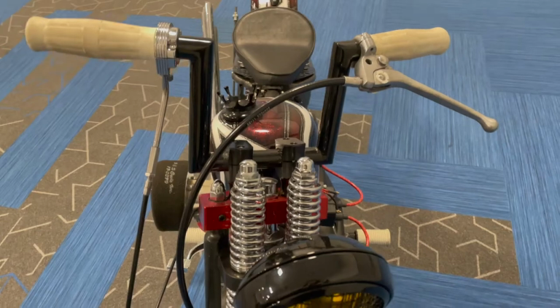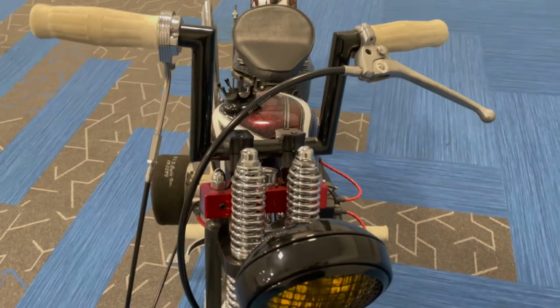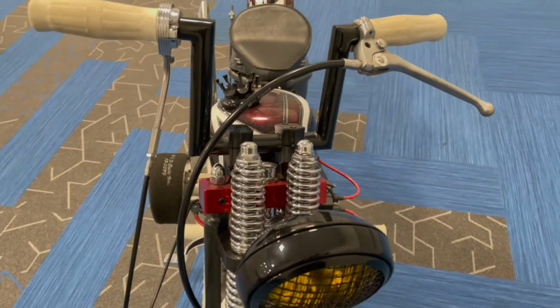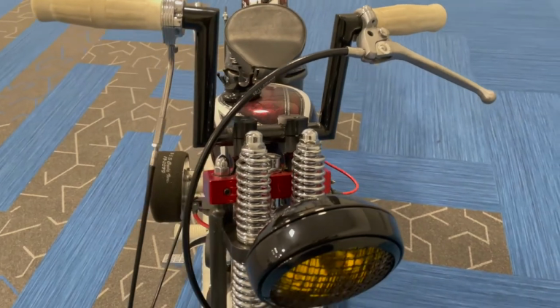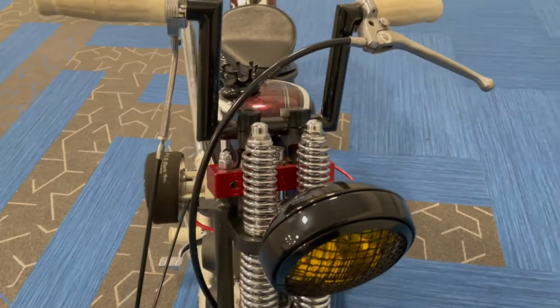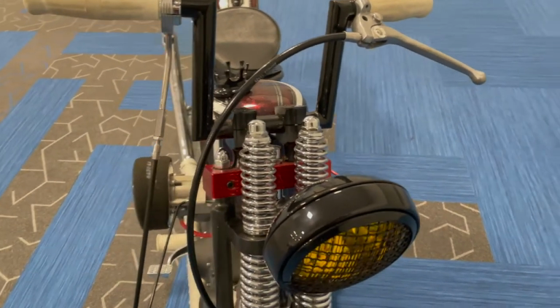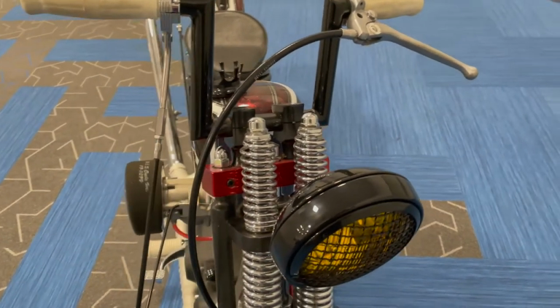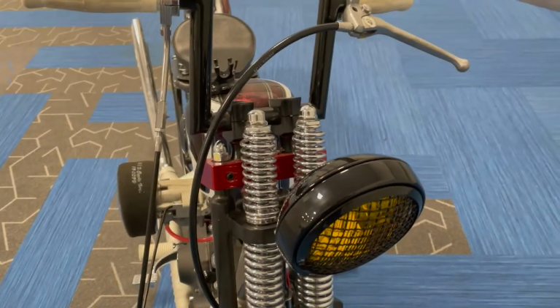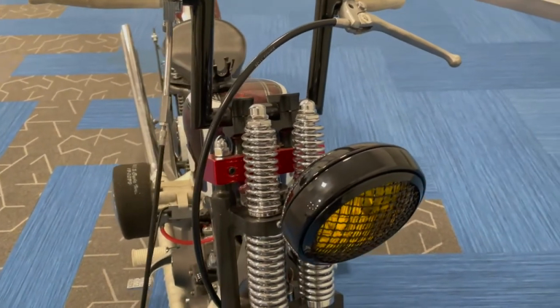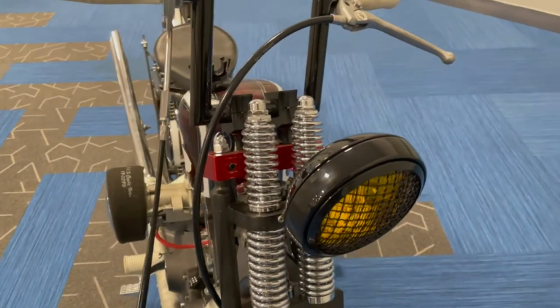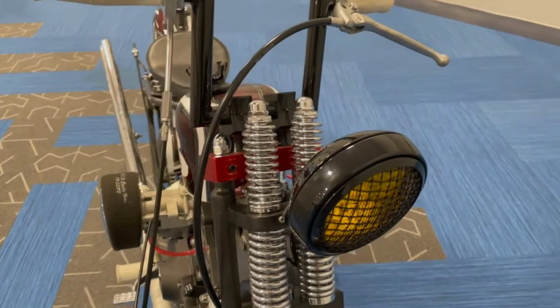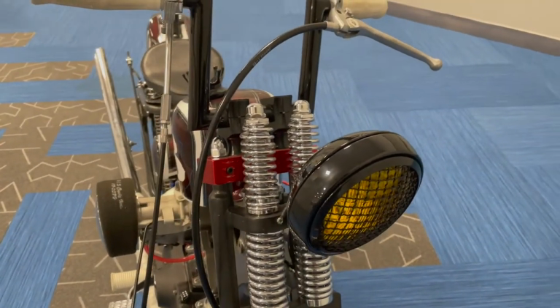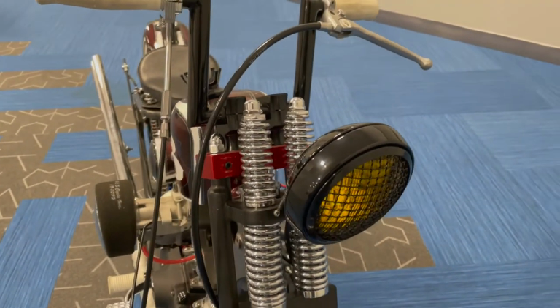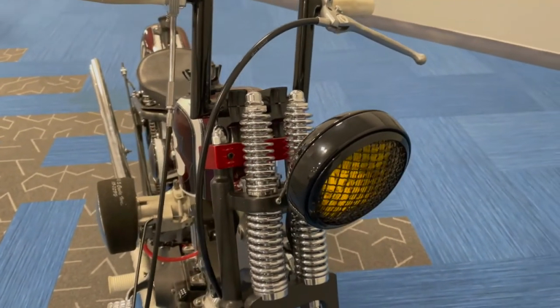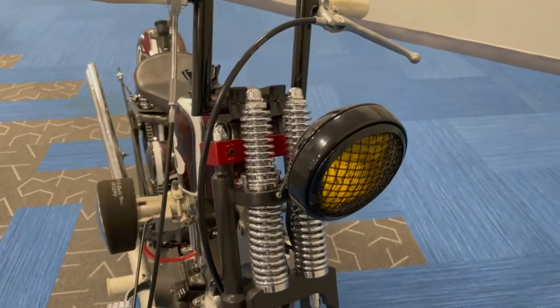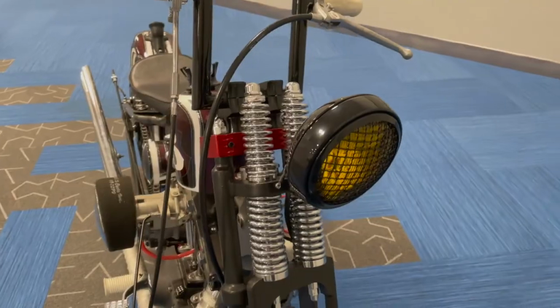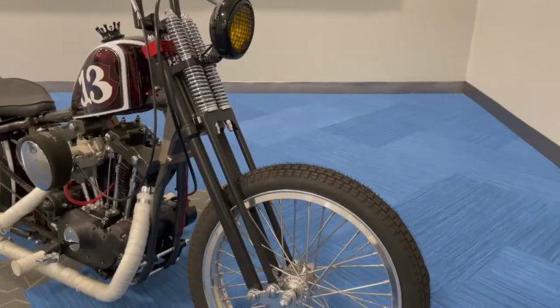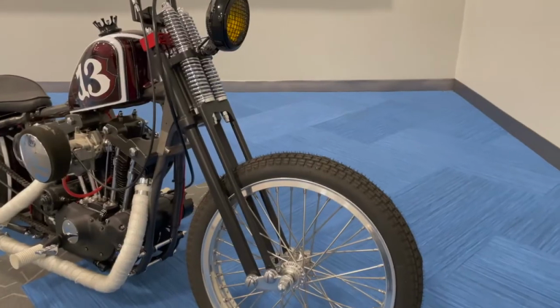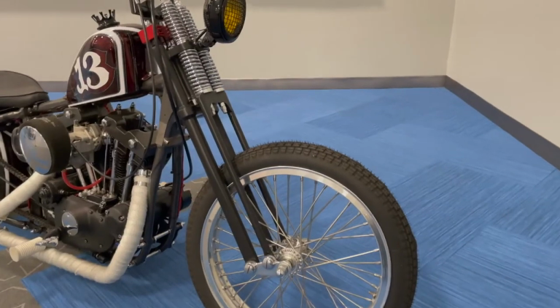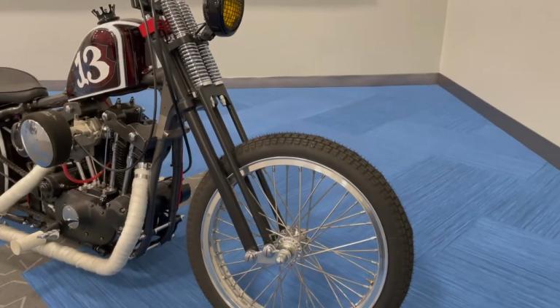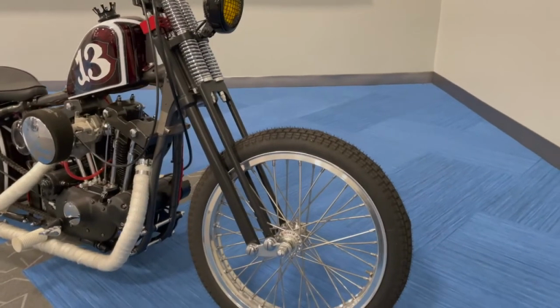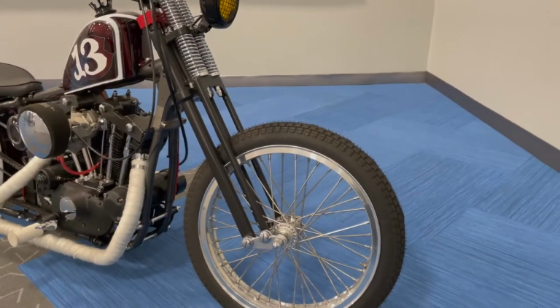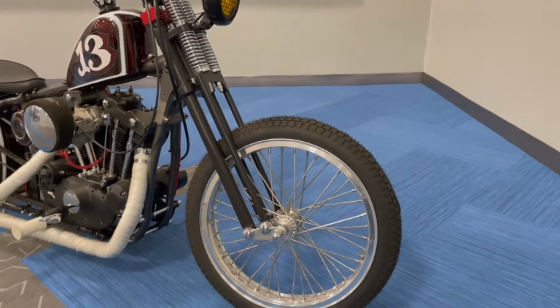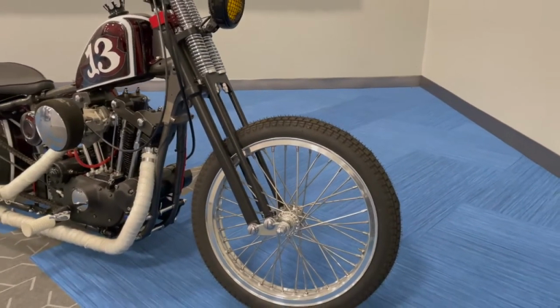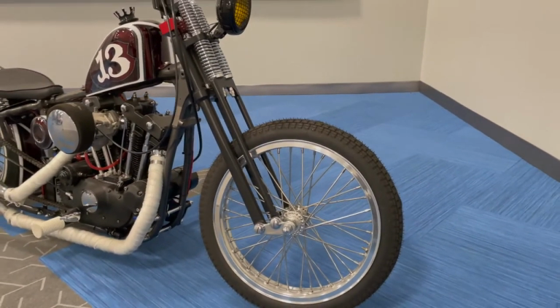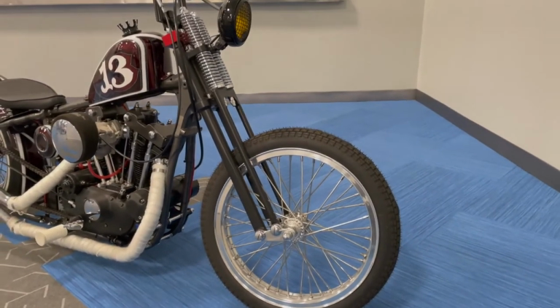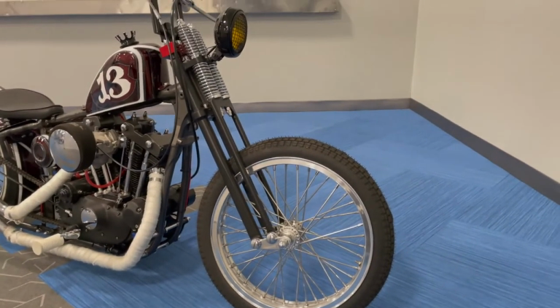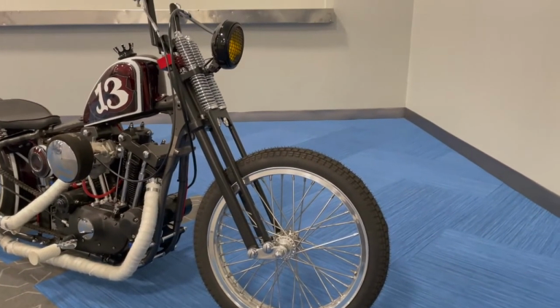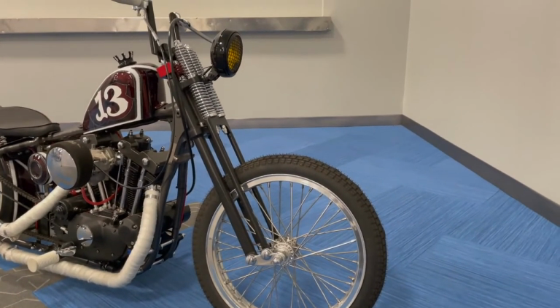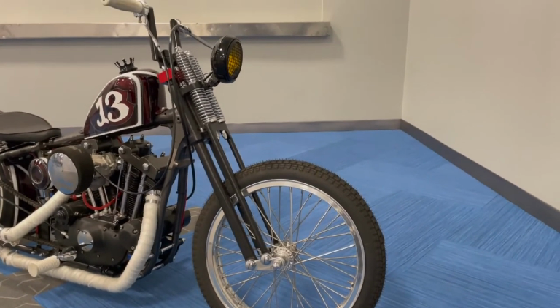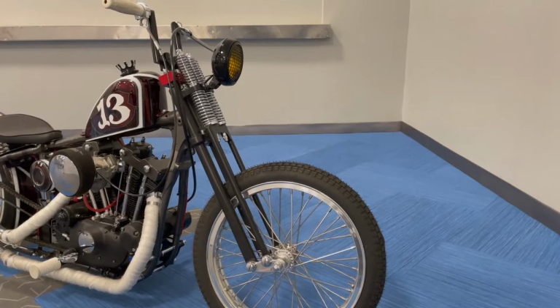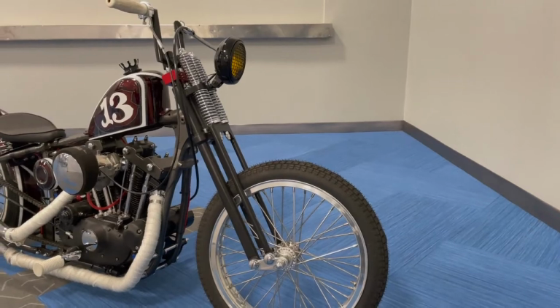I put a four-inch-under Springer, 19-inch front wheel, and the paint is a custom paint from Time Warp in Utah.